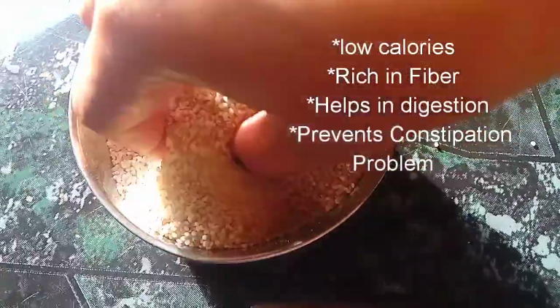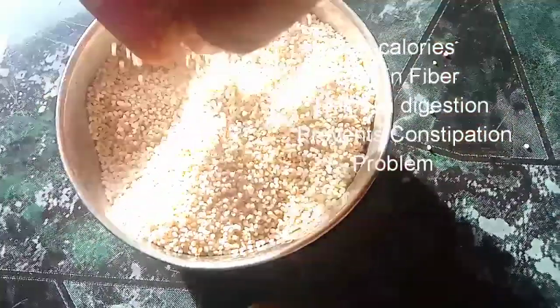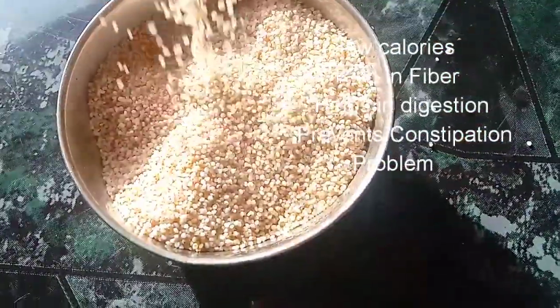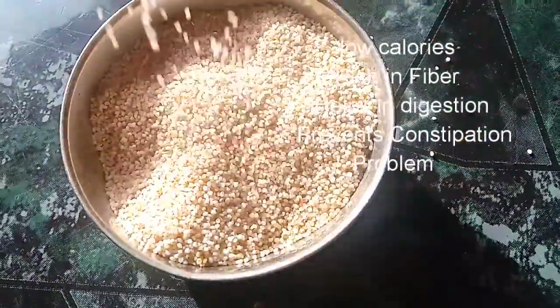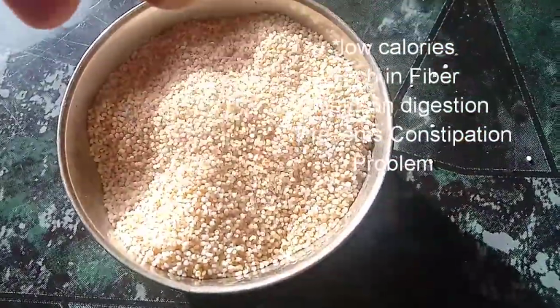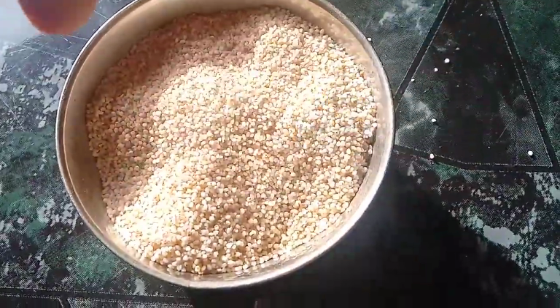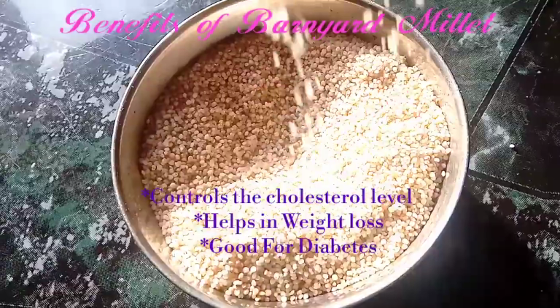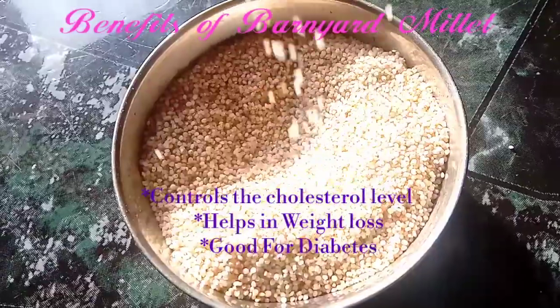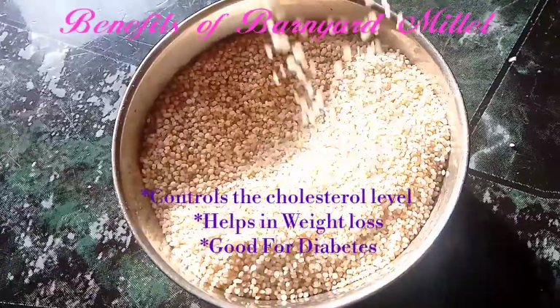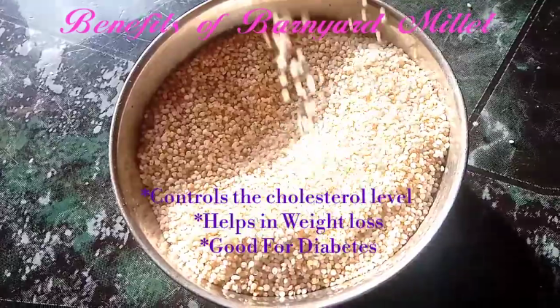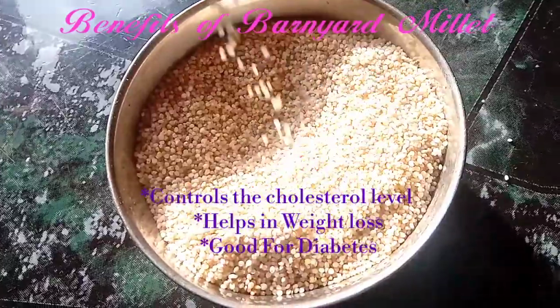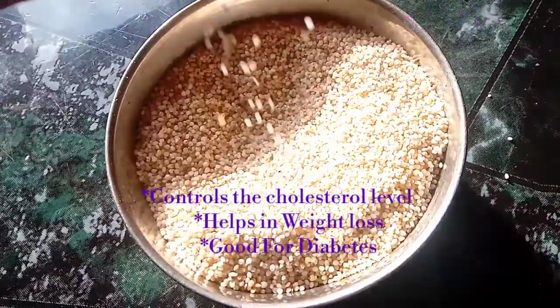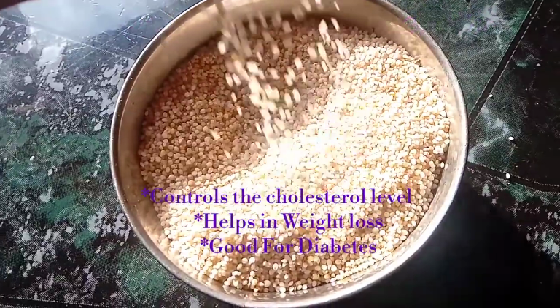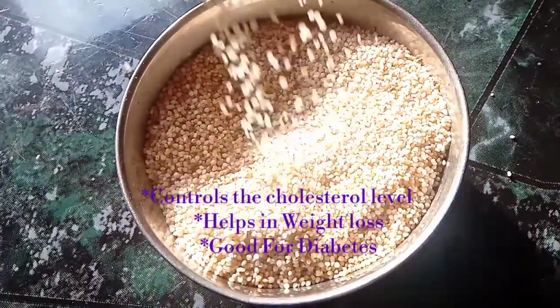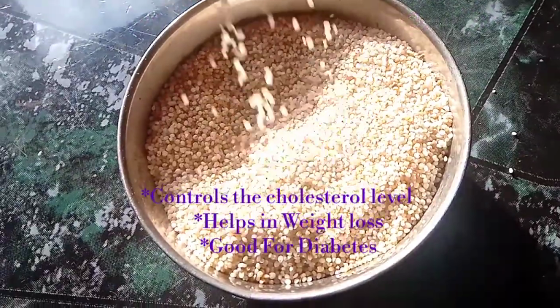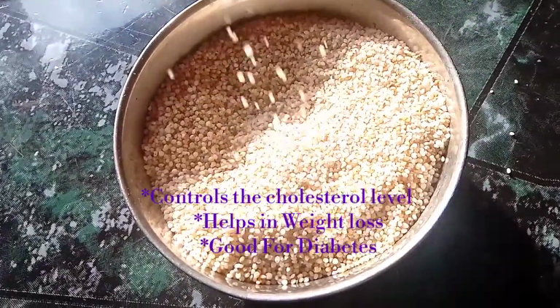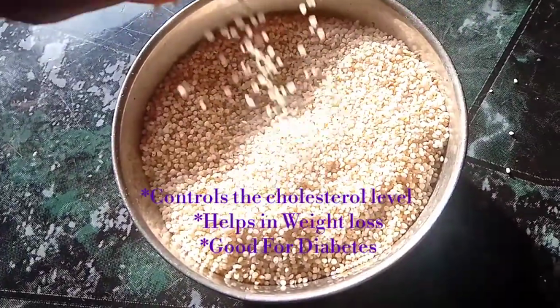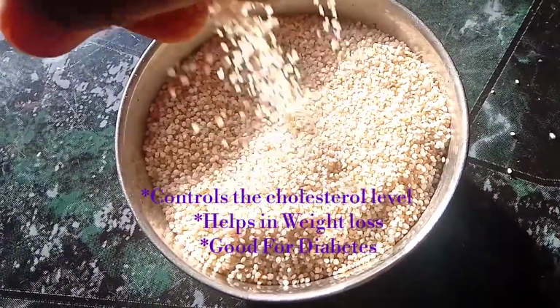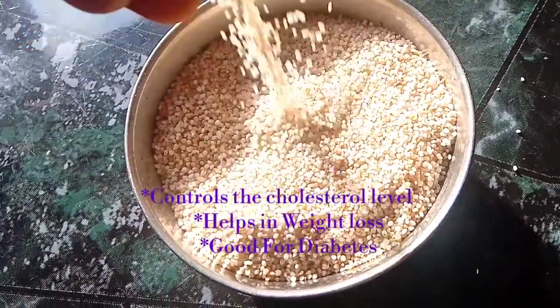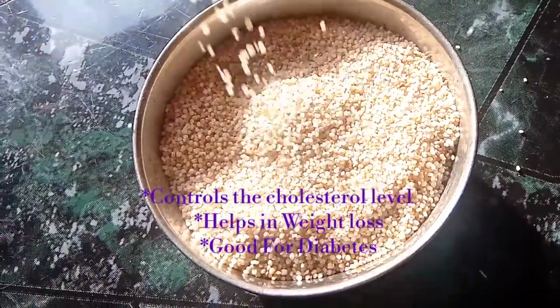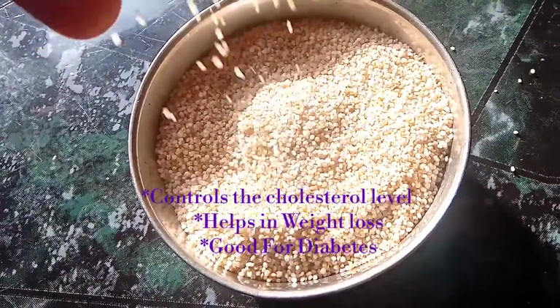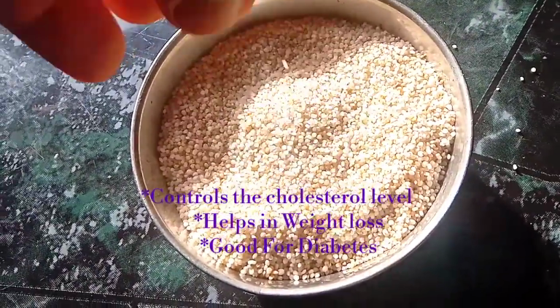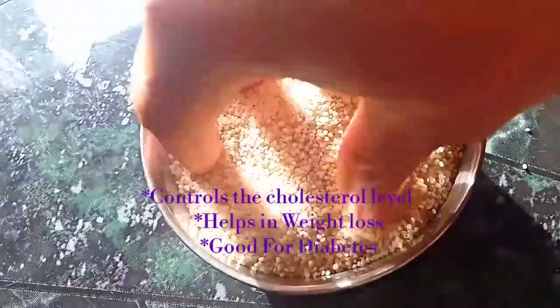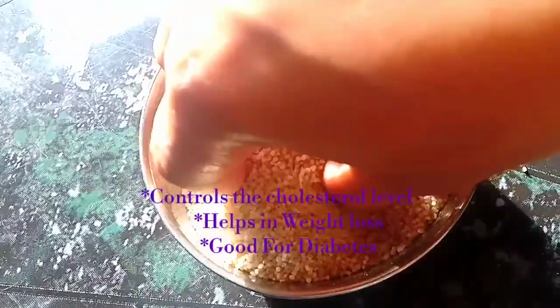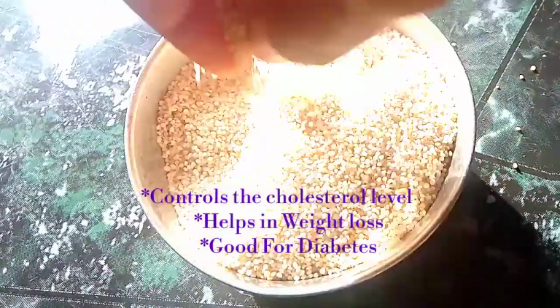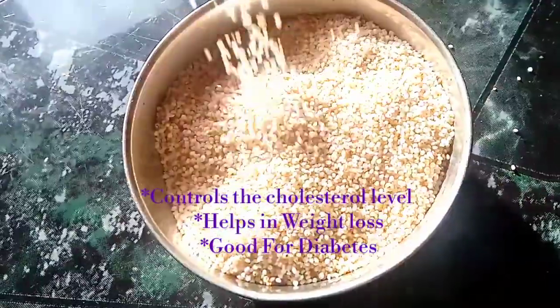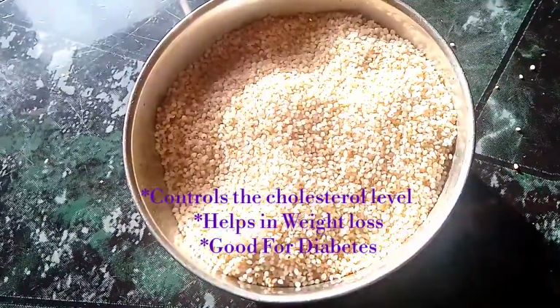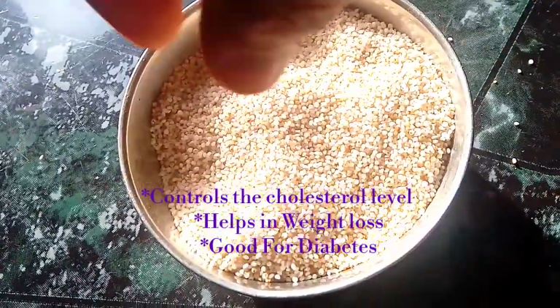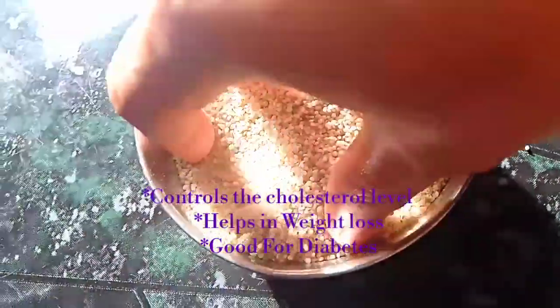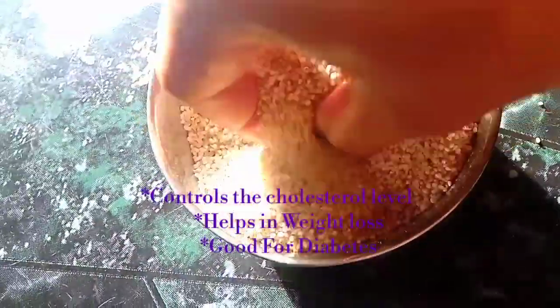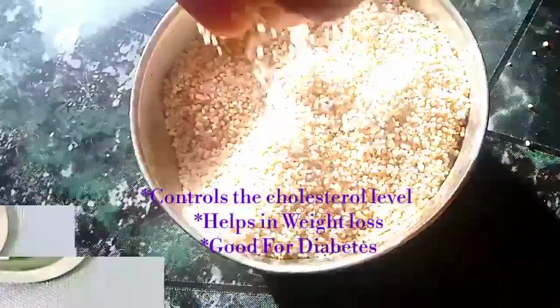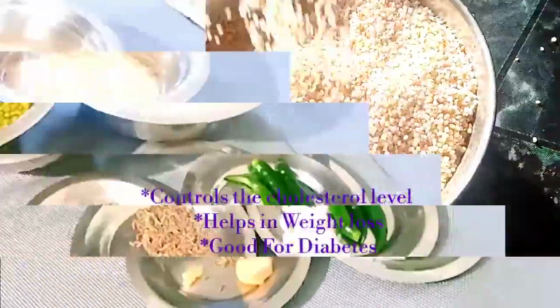This is healthy food for diabetes patients. This recipe helps us control cholesterol. Fiber content is not enough, and fat accumulation is not enough. Weight loss helps with this recipe.